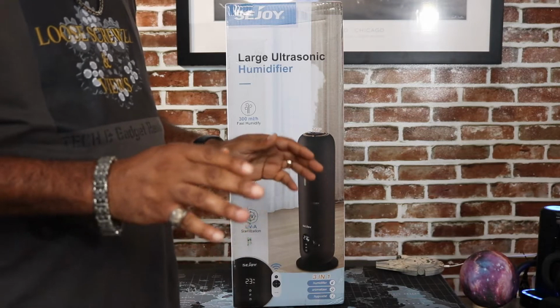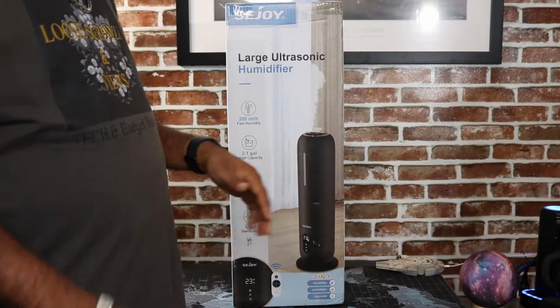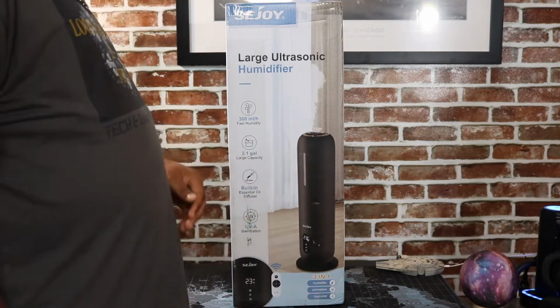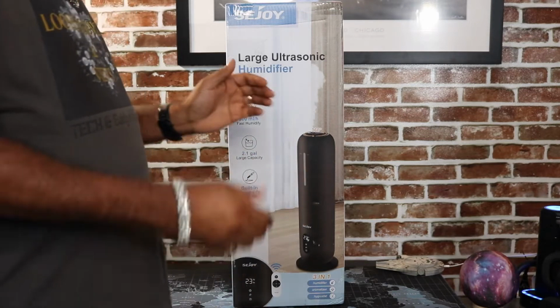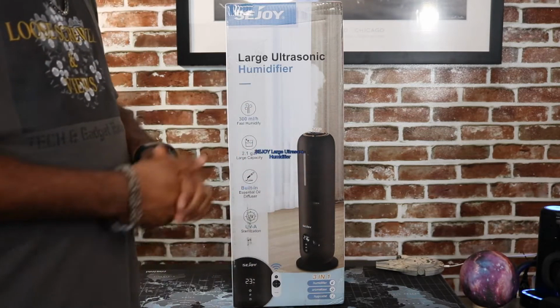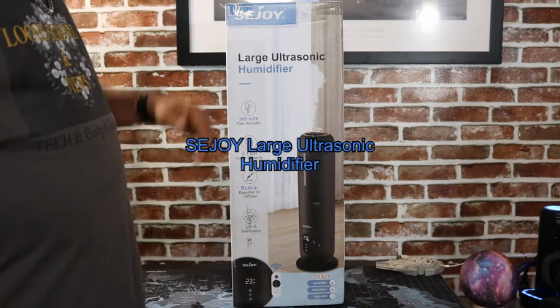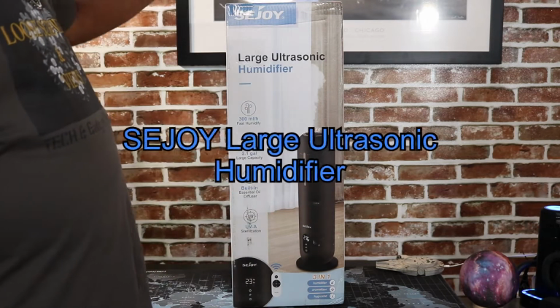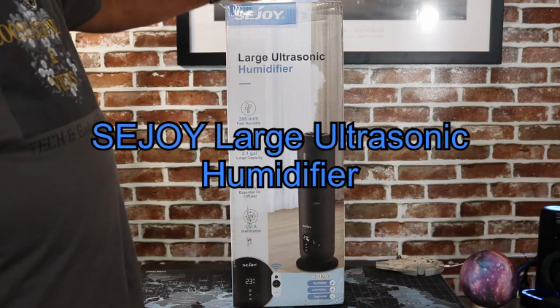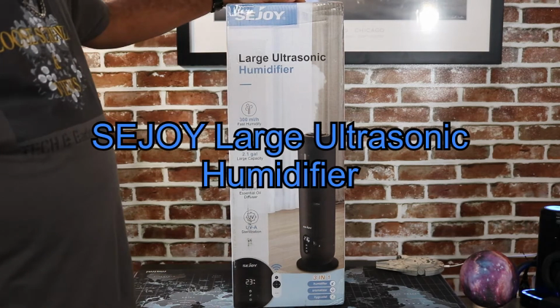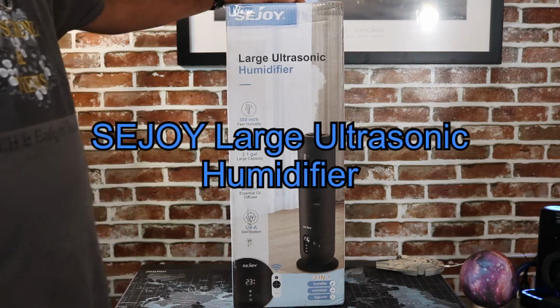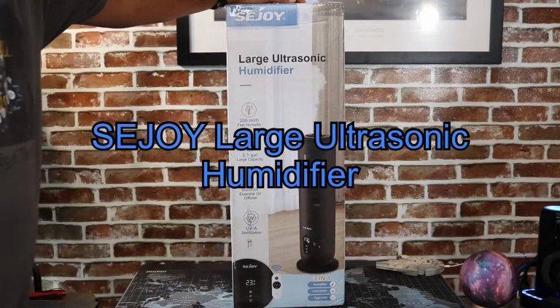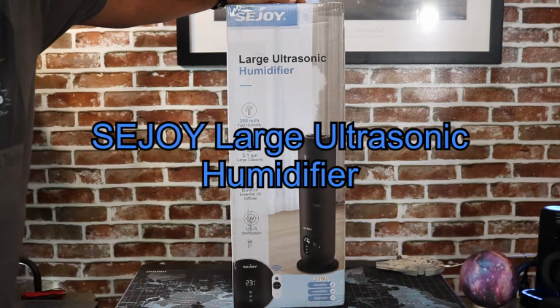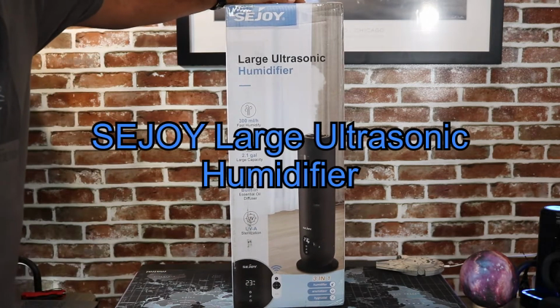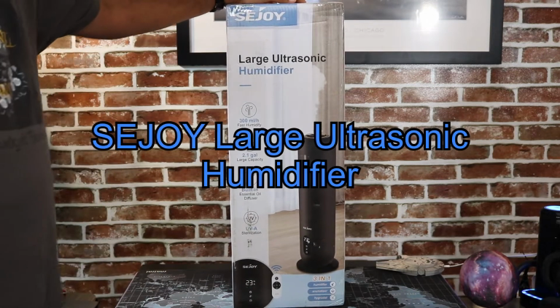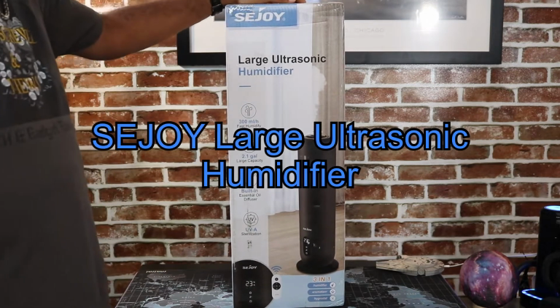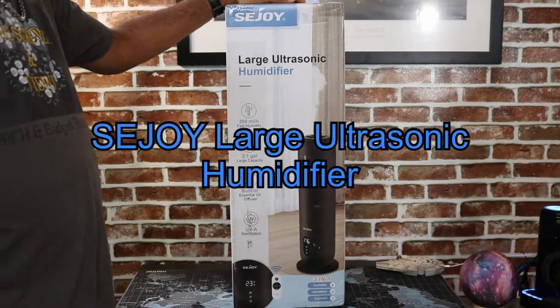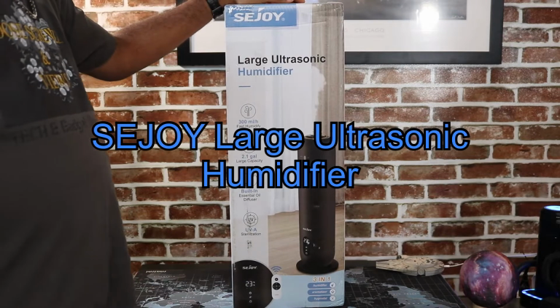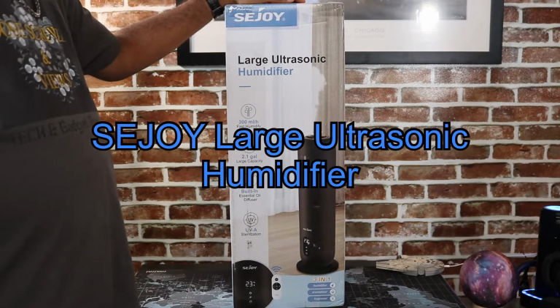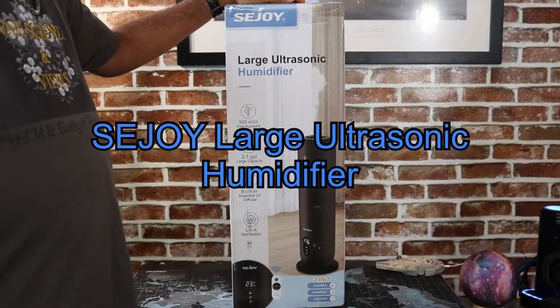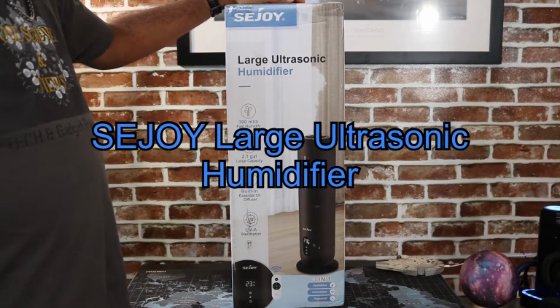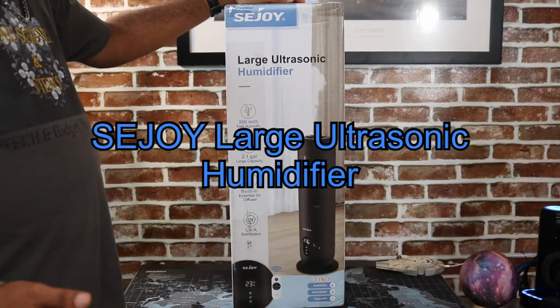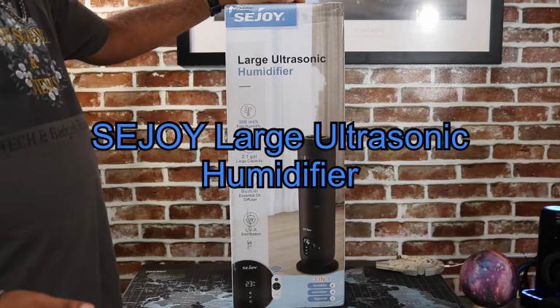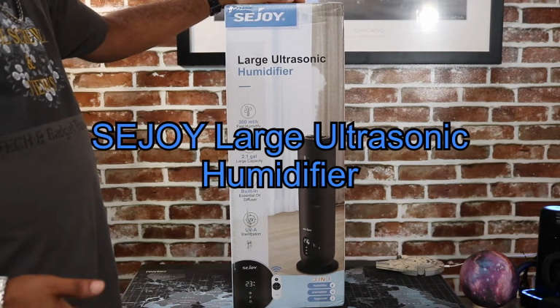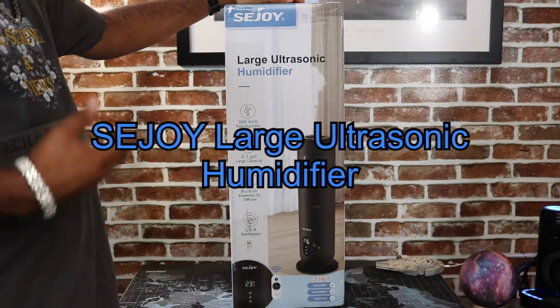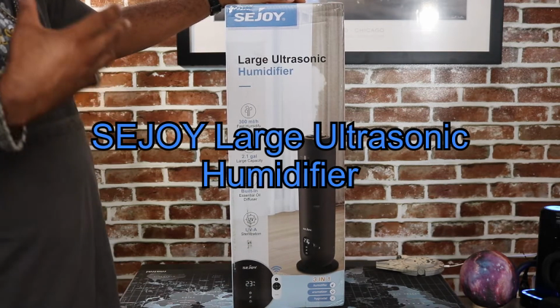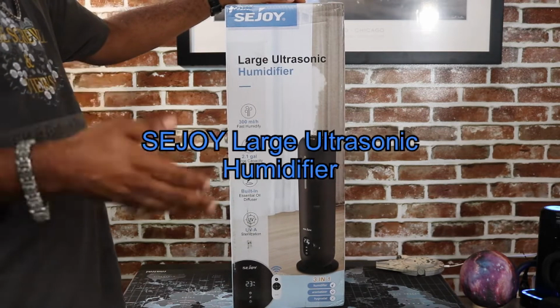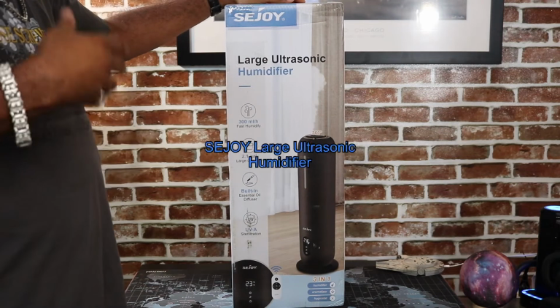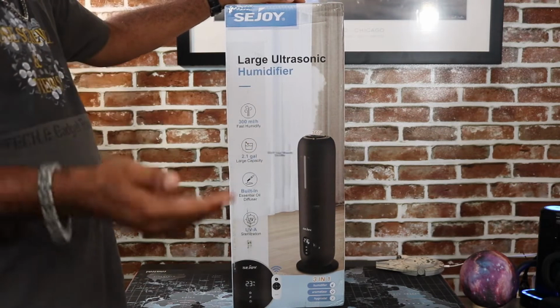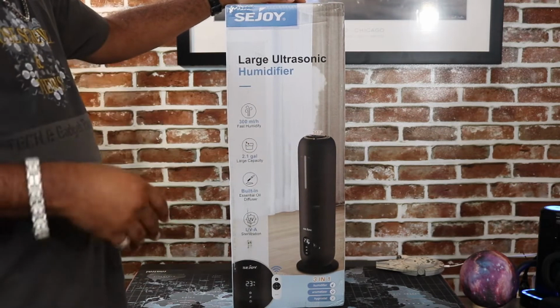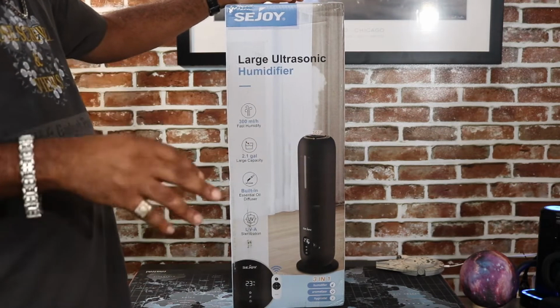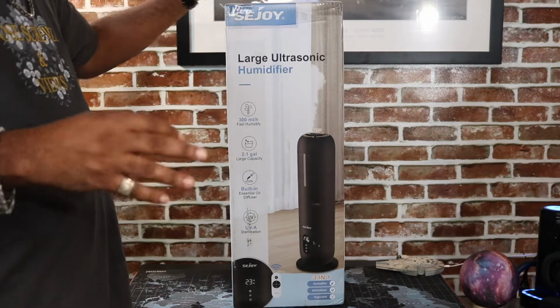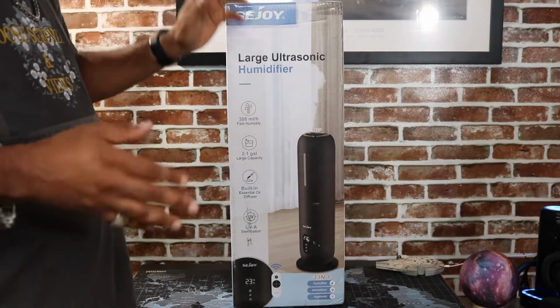Just a regular everyday person. Now that we got that out of the way, go ahead and hit the subscribe button down there. Remember, I'm not an expert.